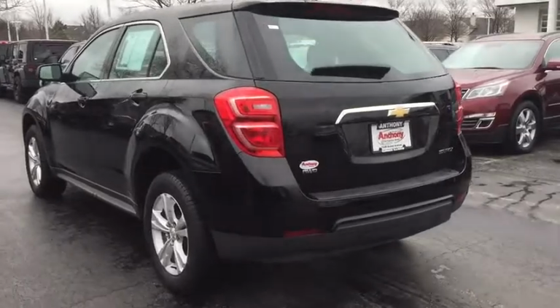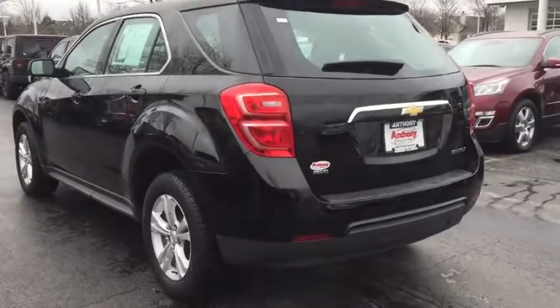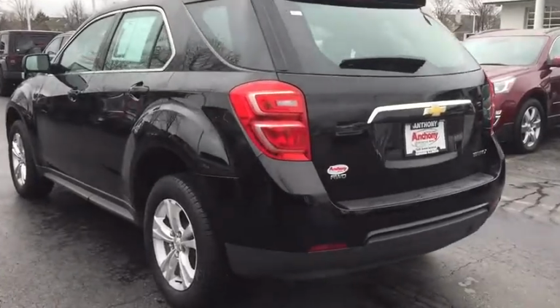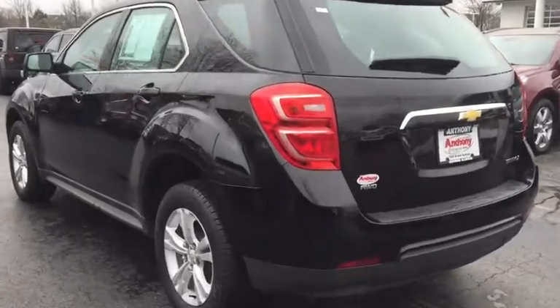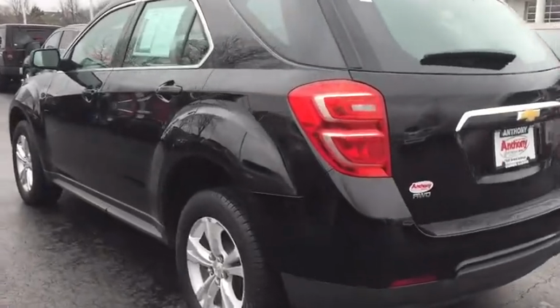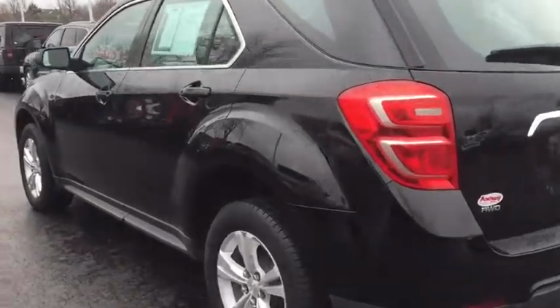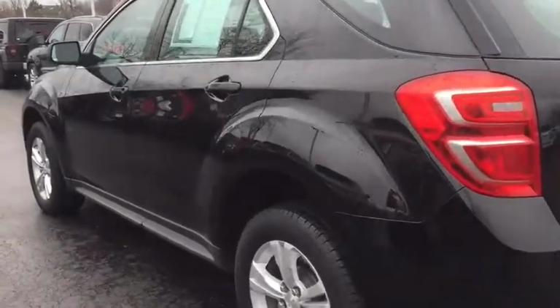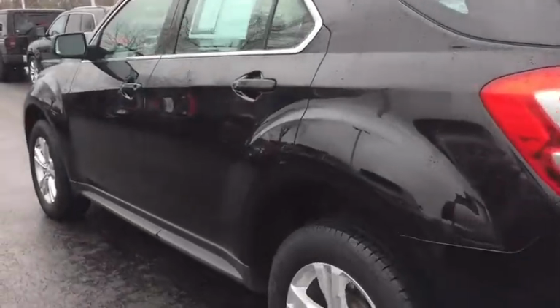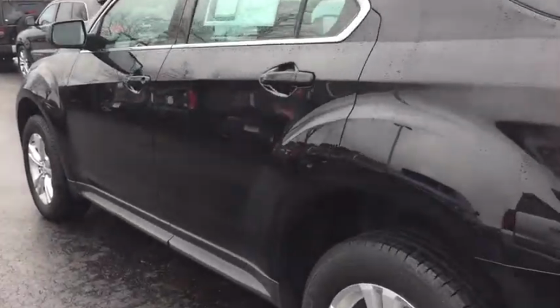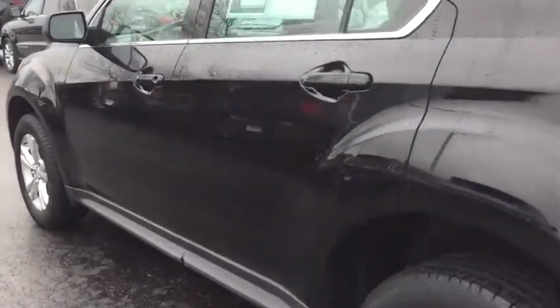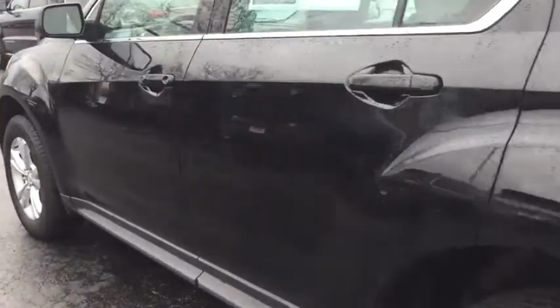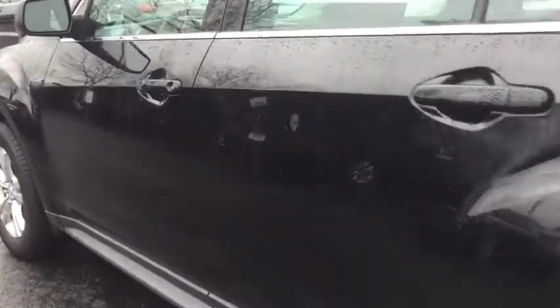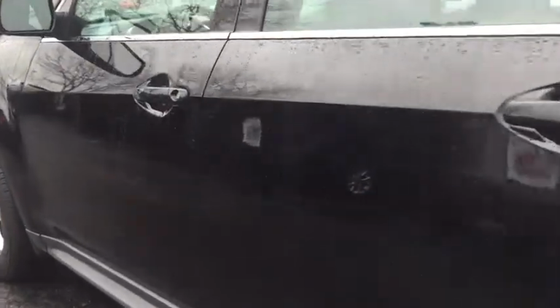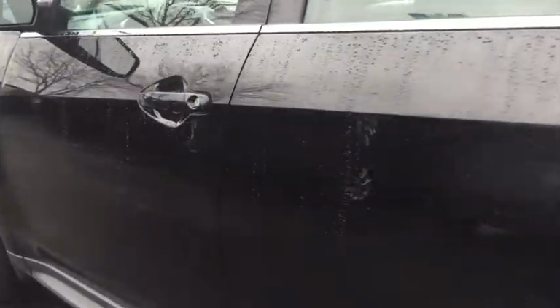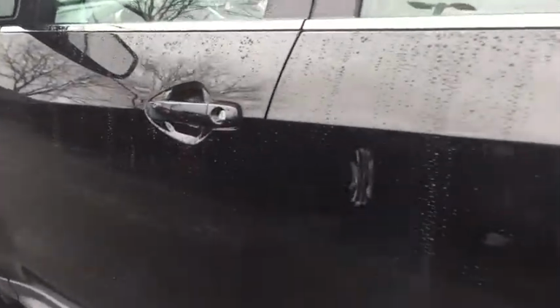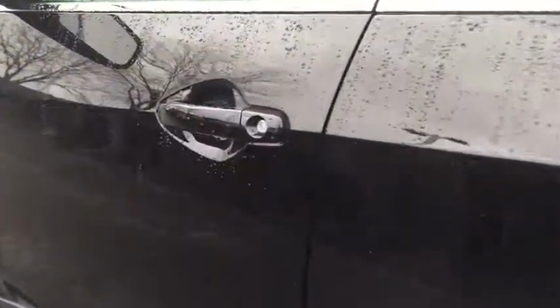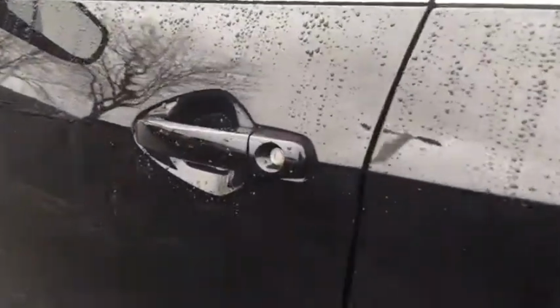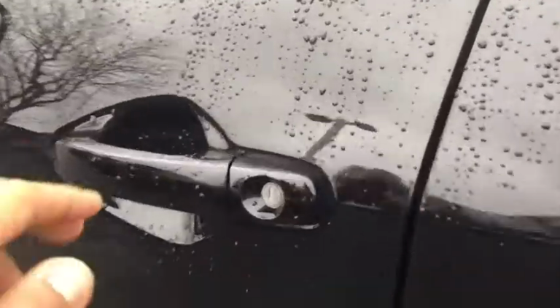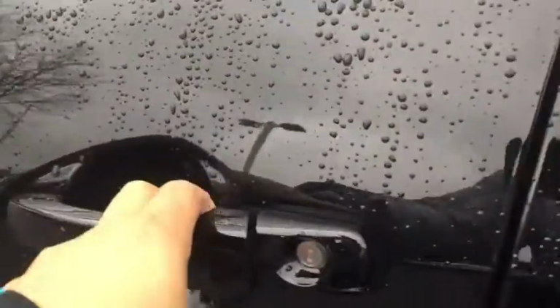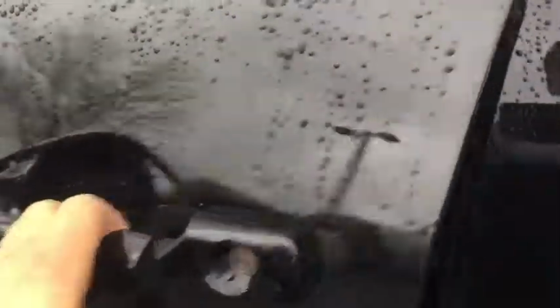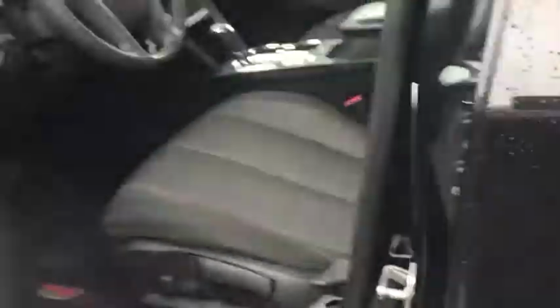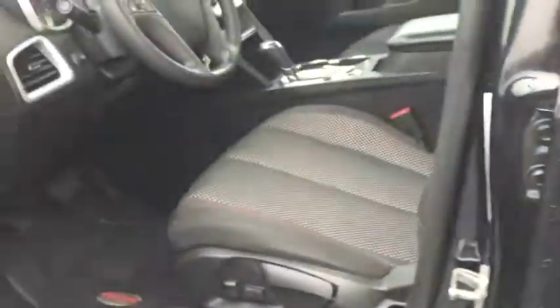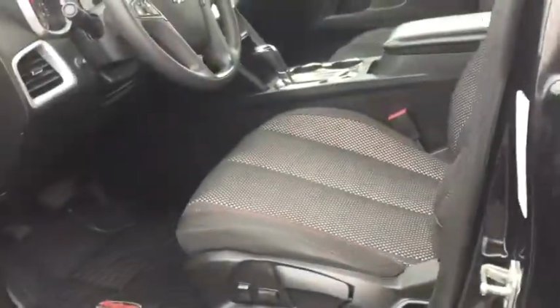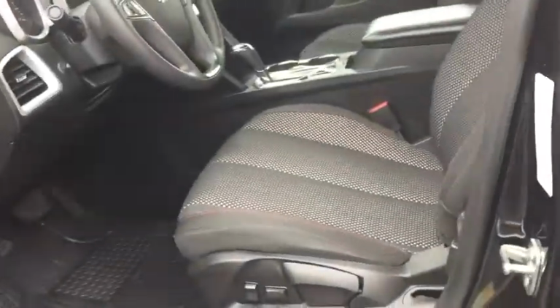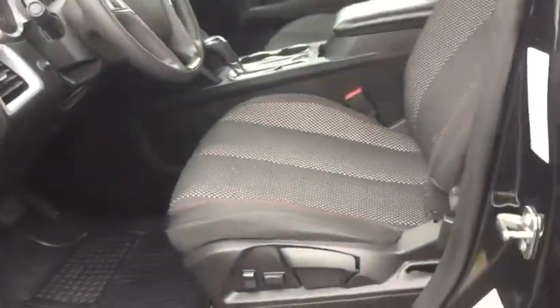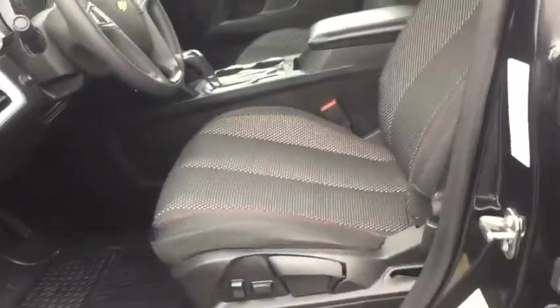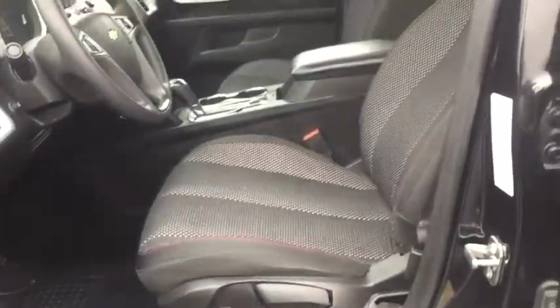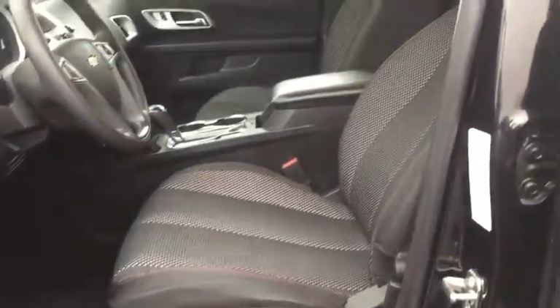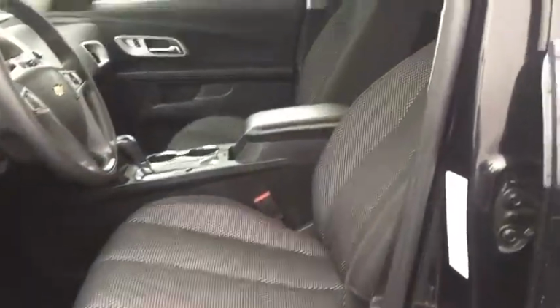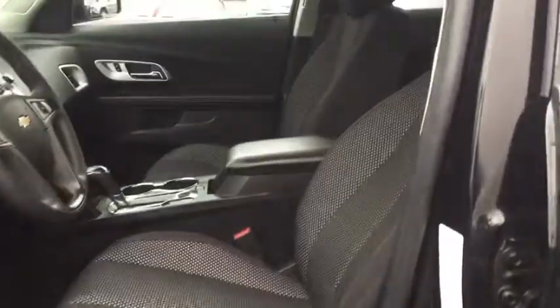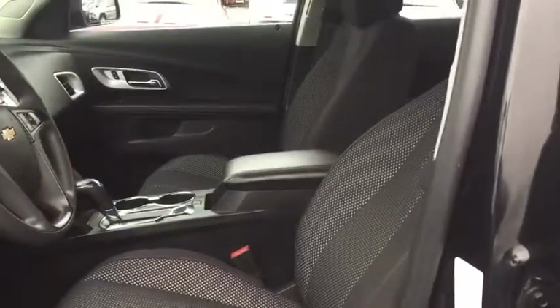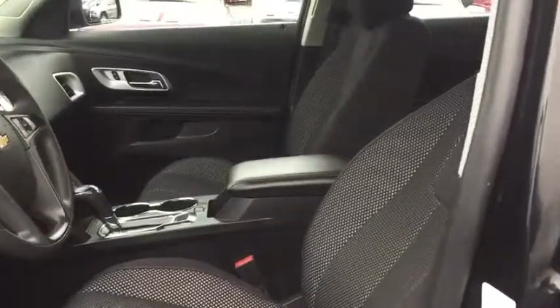Console, map lights, manual climate control, body color door handles. A vehicle like this doesn't come along every day. Come in and get it before someone else does.